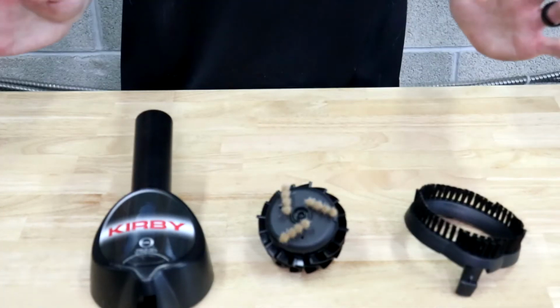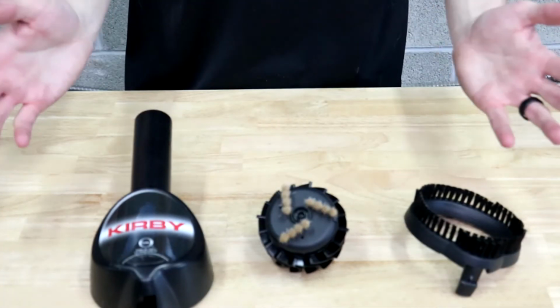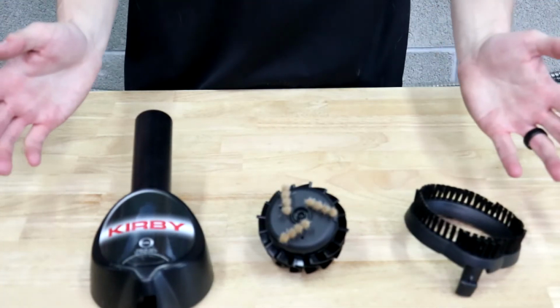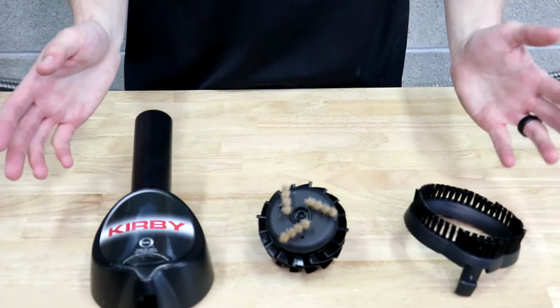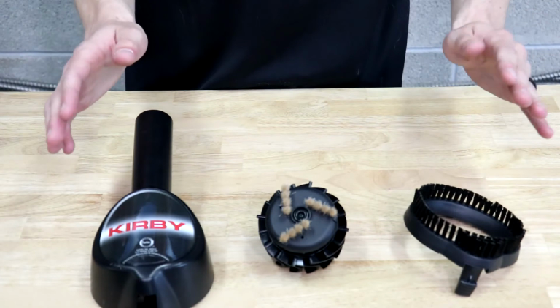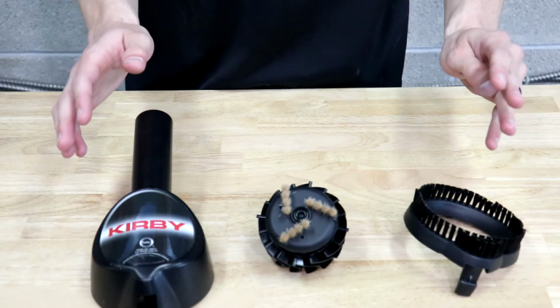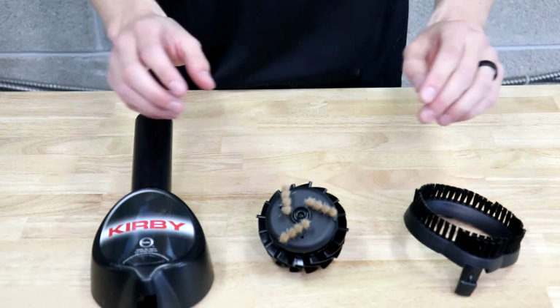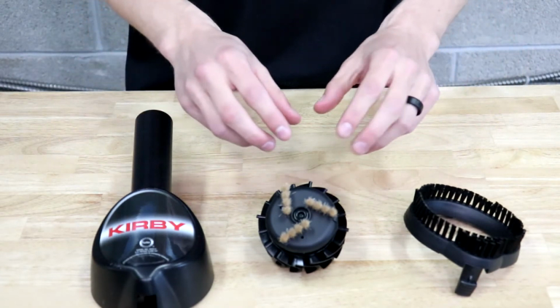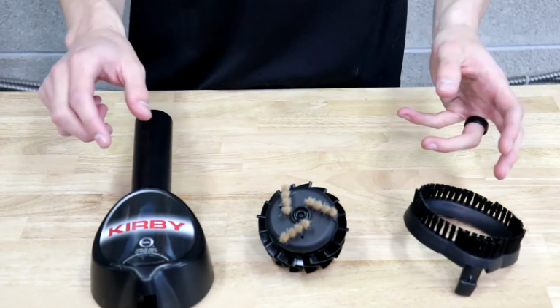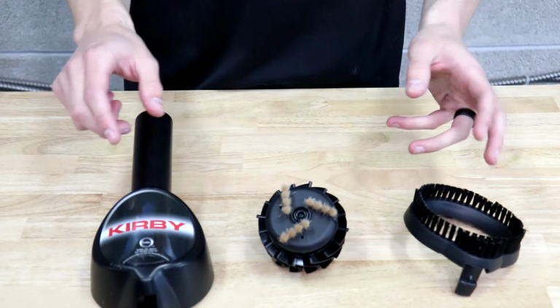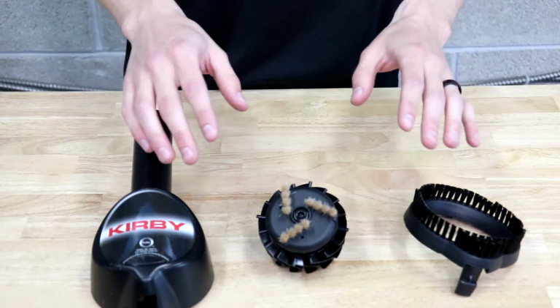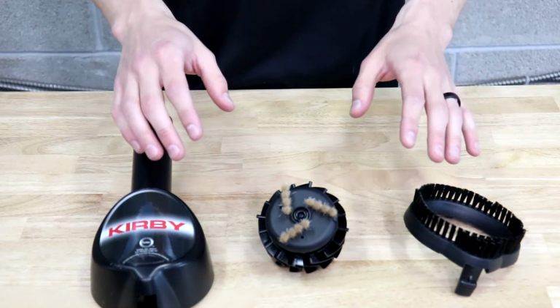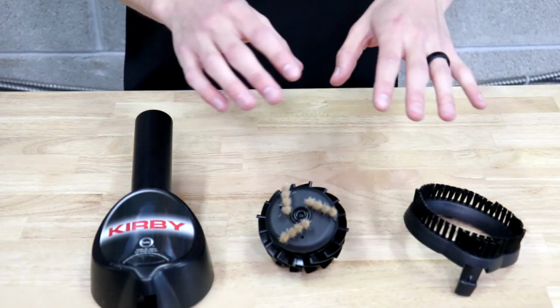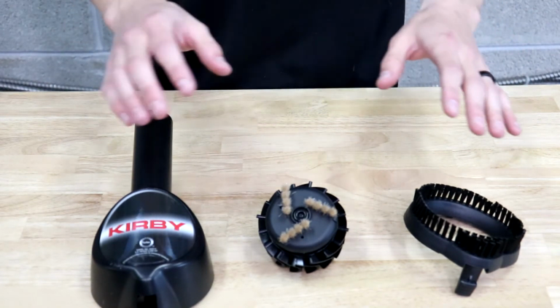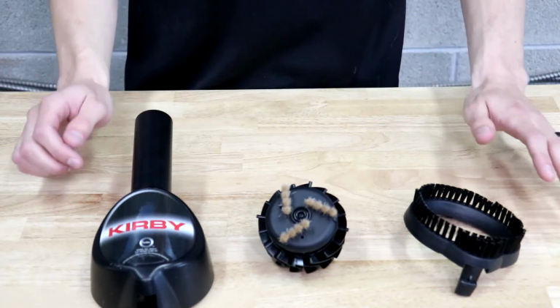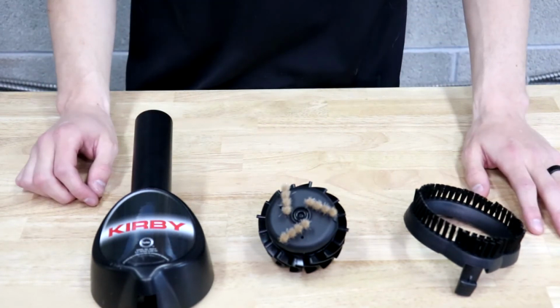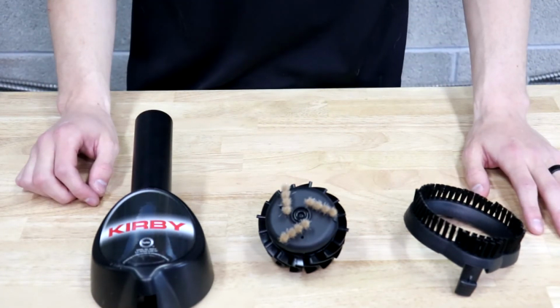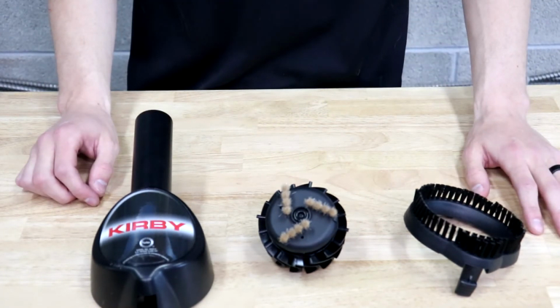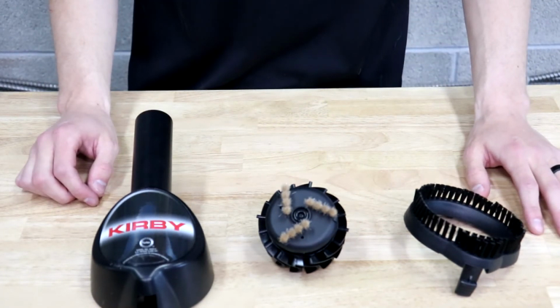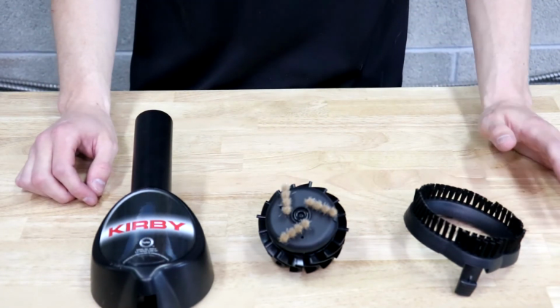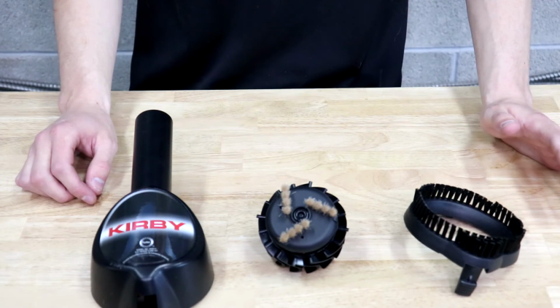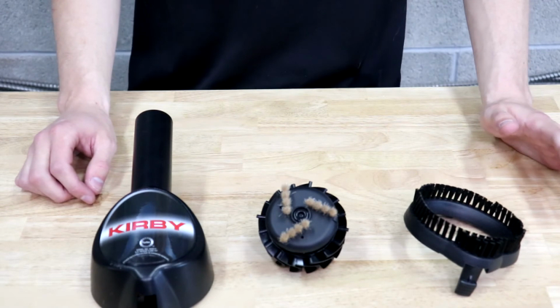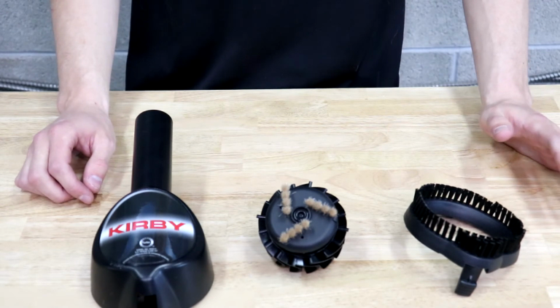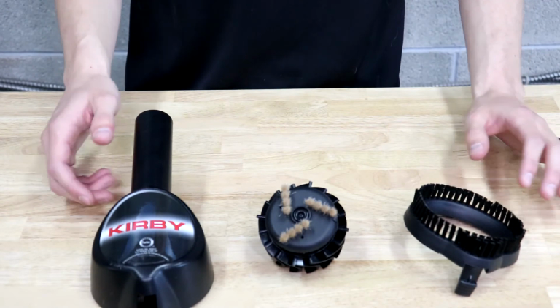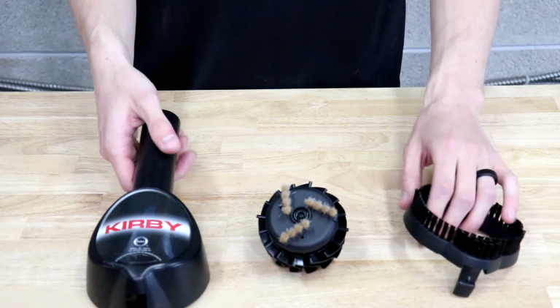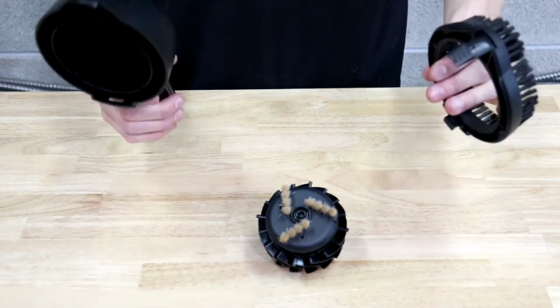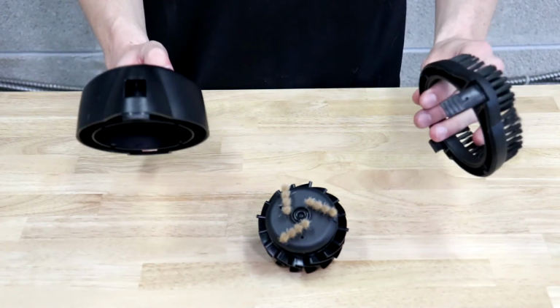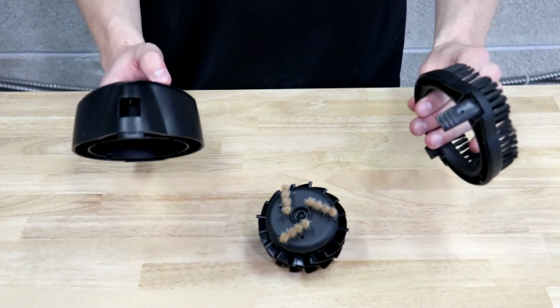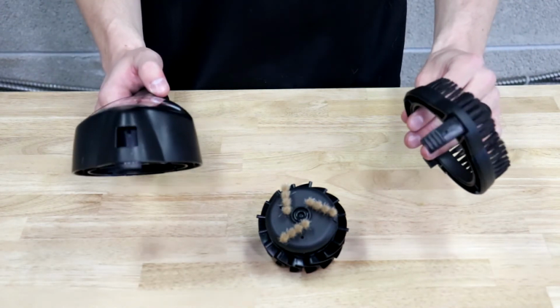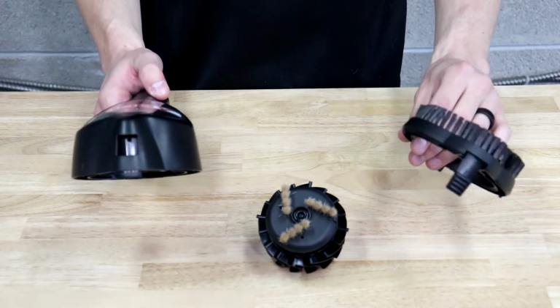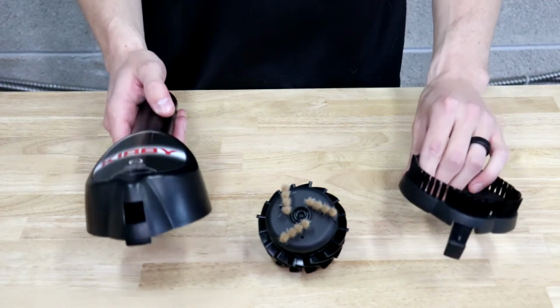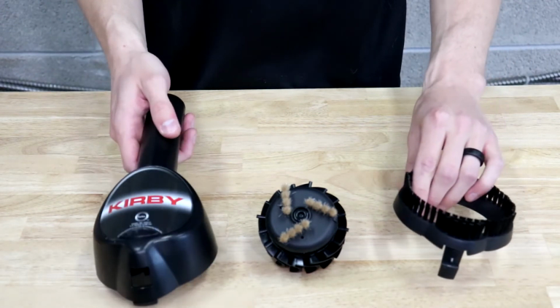If that's too much work, what you can do is just get the hair off of everything and throw the parts in the dishwasher. By the time the dishwasher is done everything will look clean and brand new again.